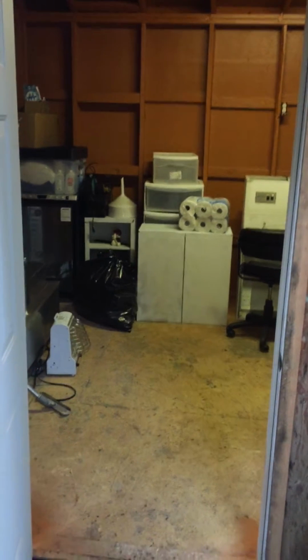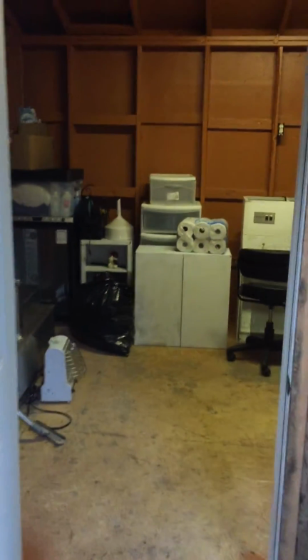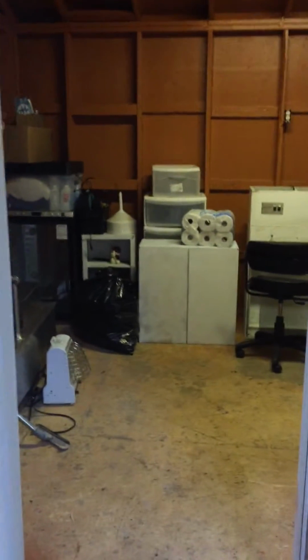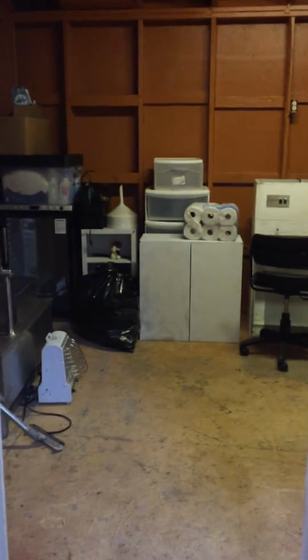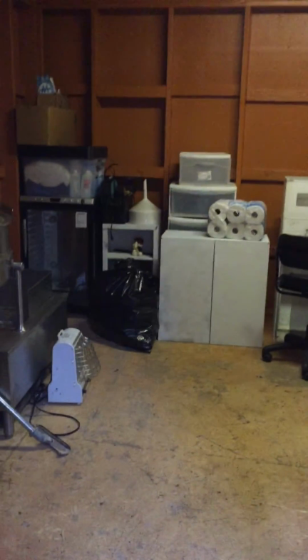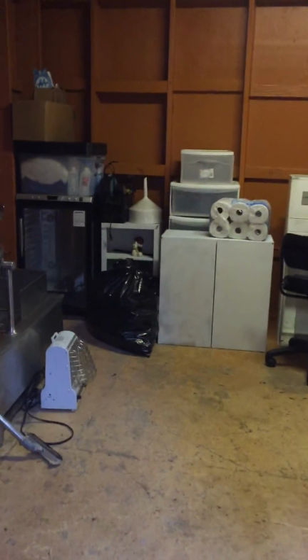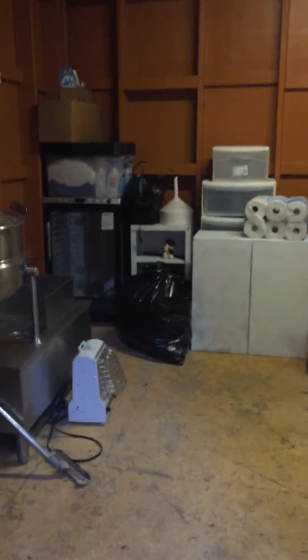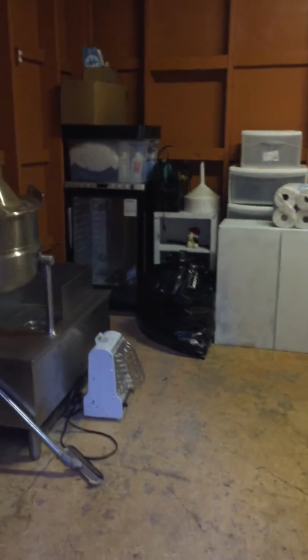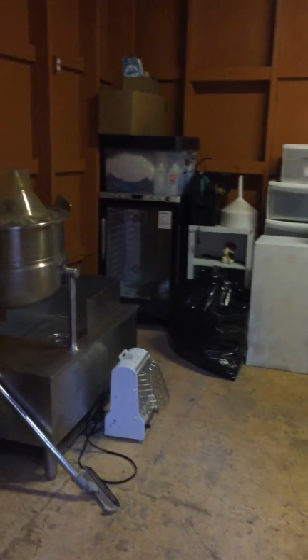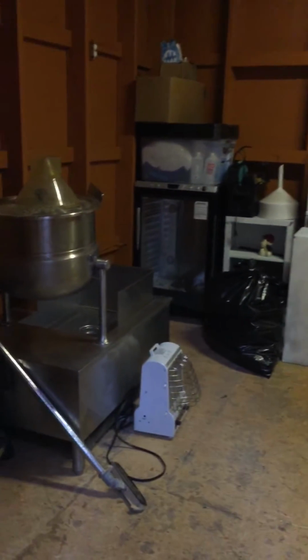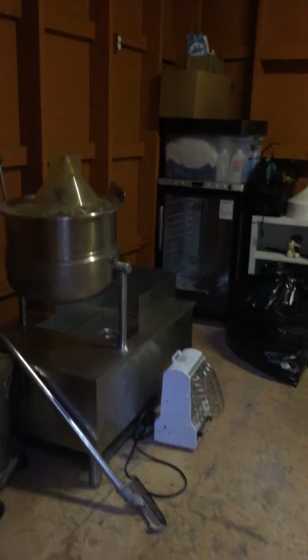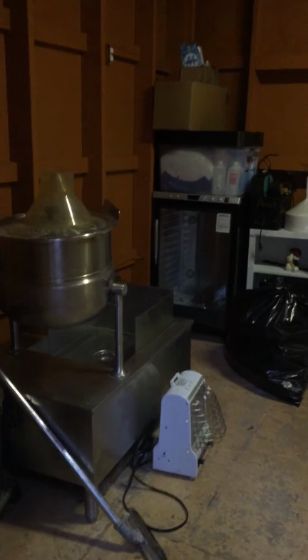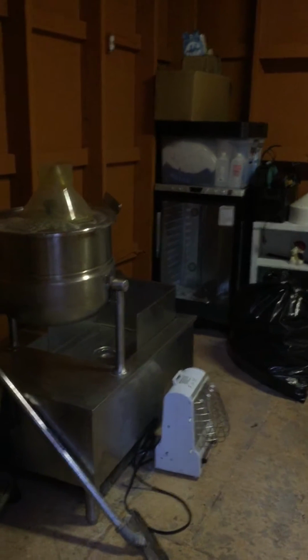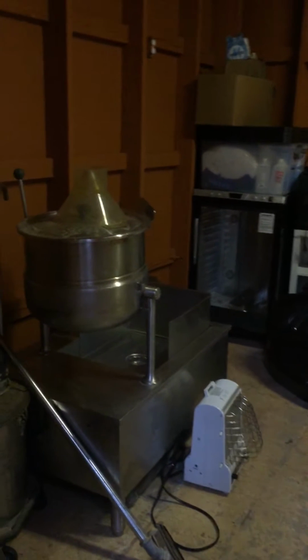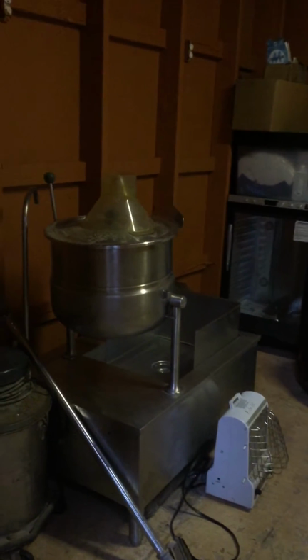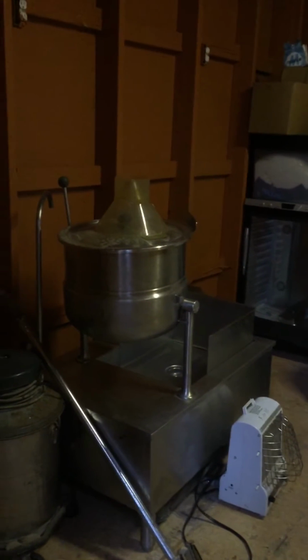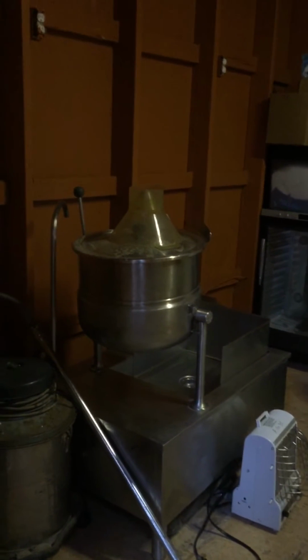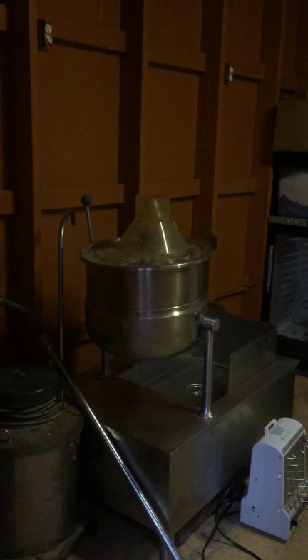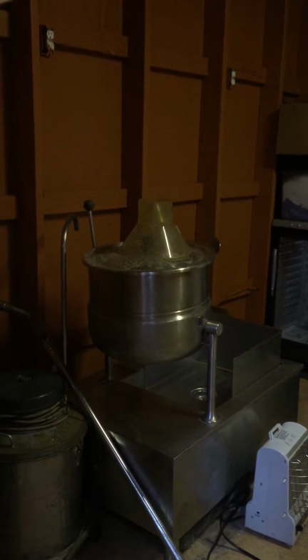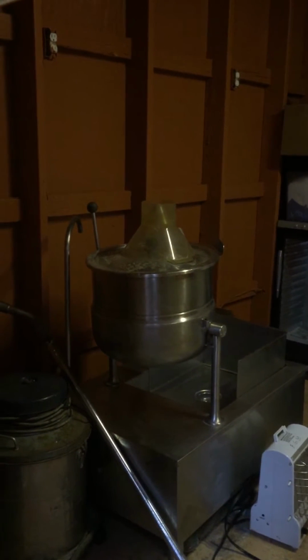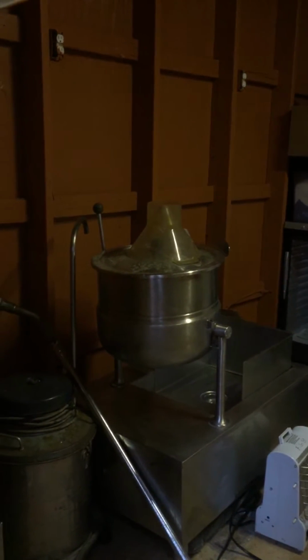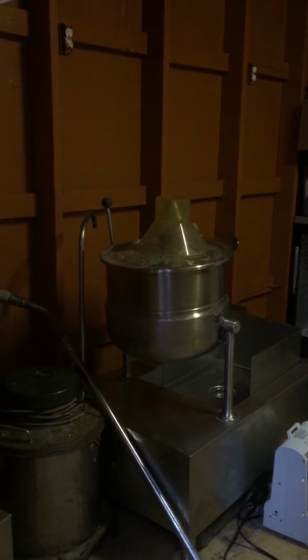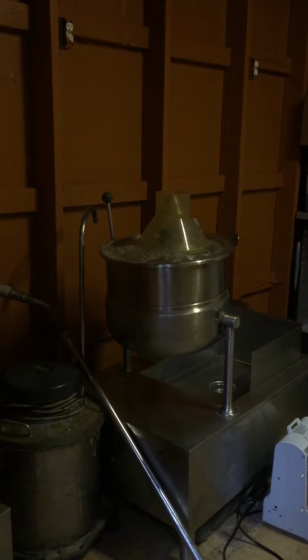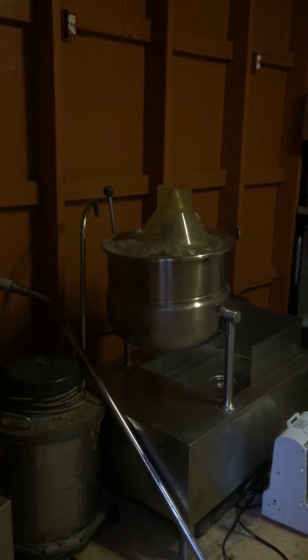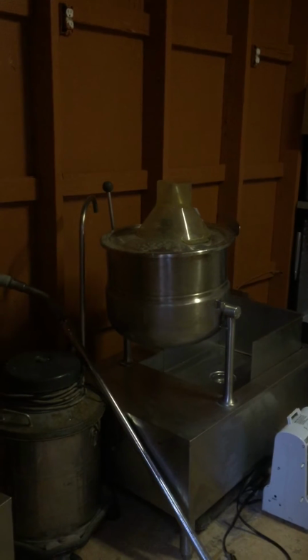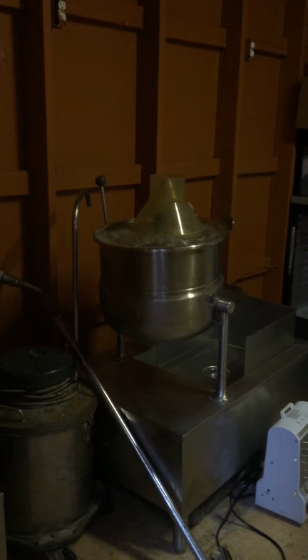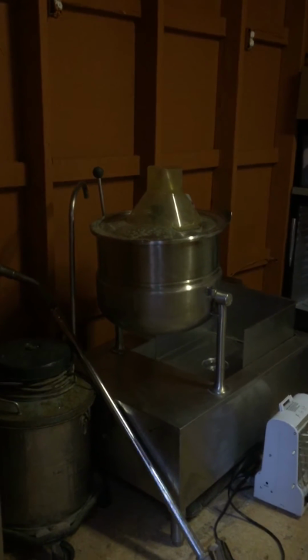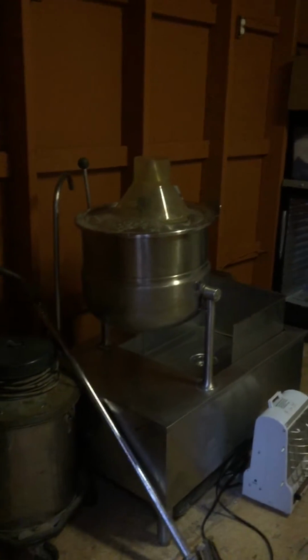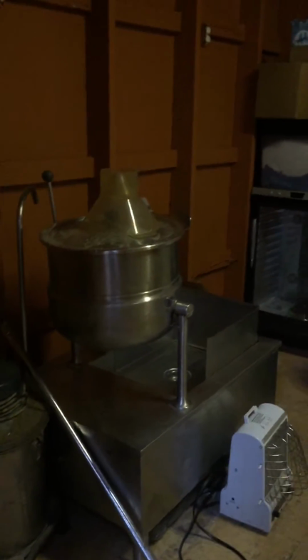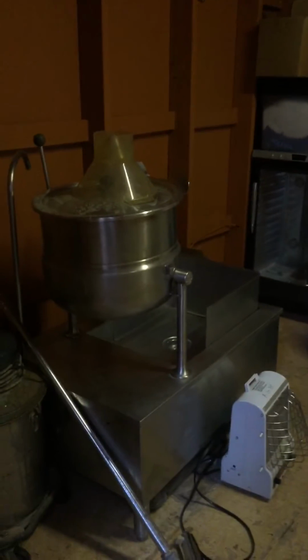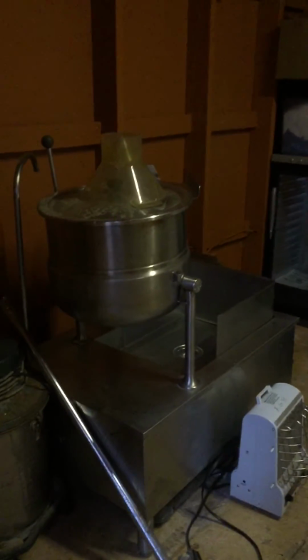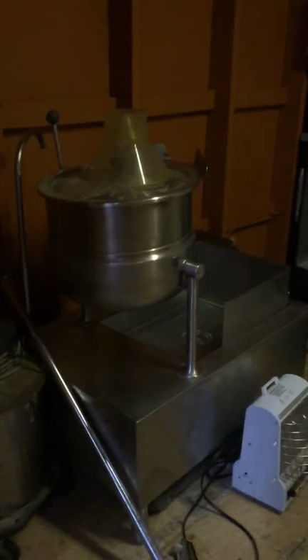Hey everybody, here's a quick shot of our lab we're setting up here. We just painted the inside. I didn't bother putting in insulation — we're gonna redo everything and get into a bigger space, but for right now this works.